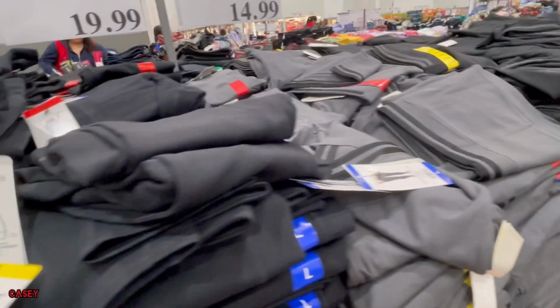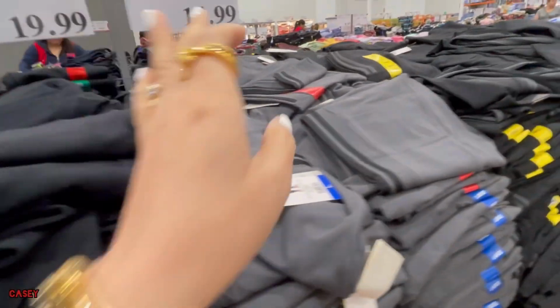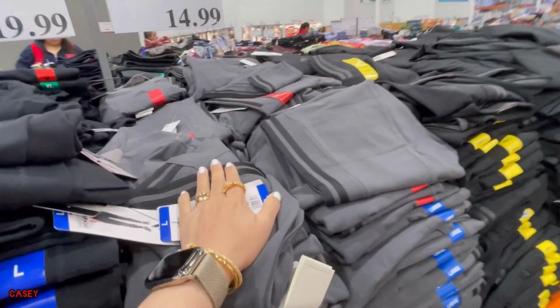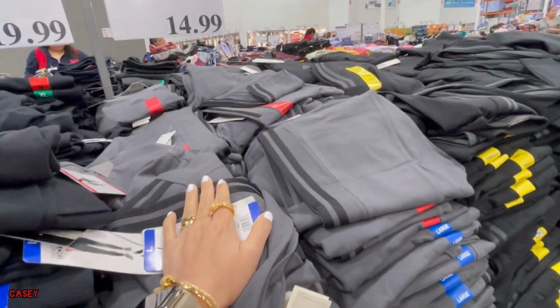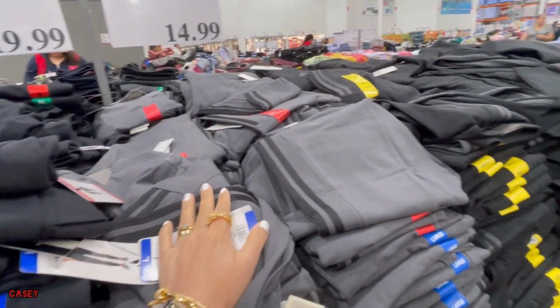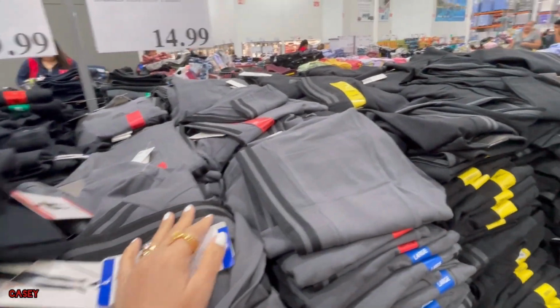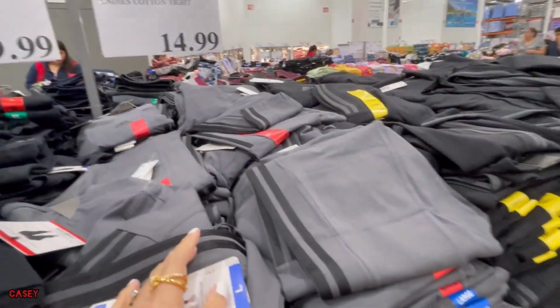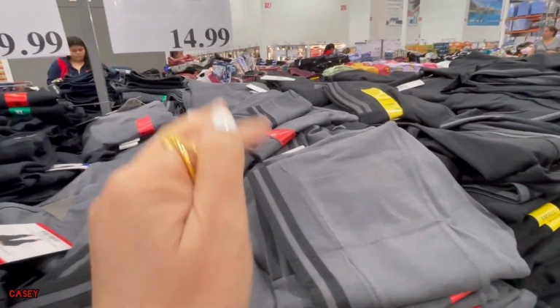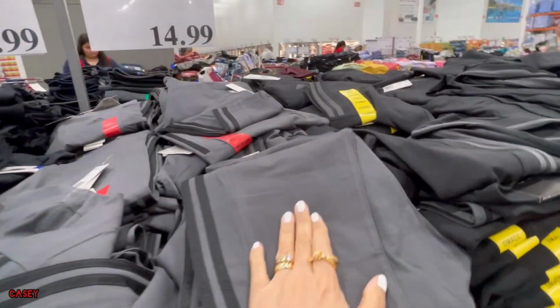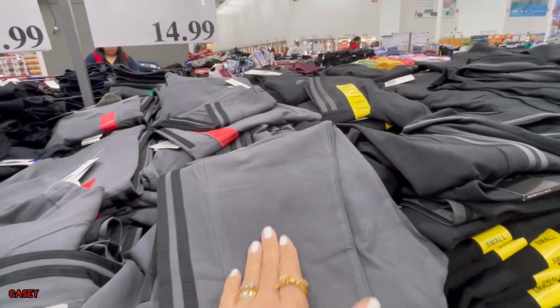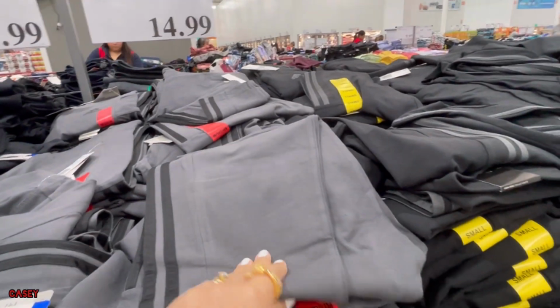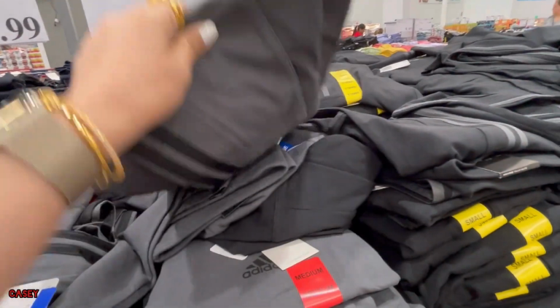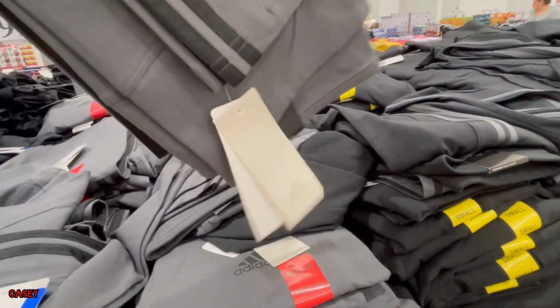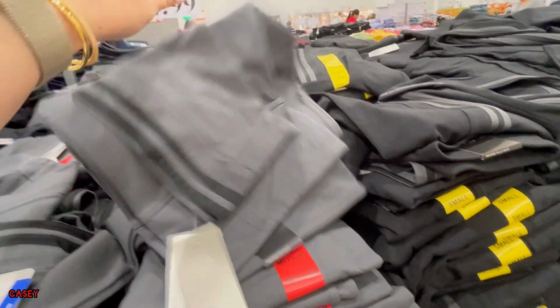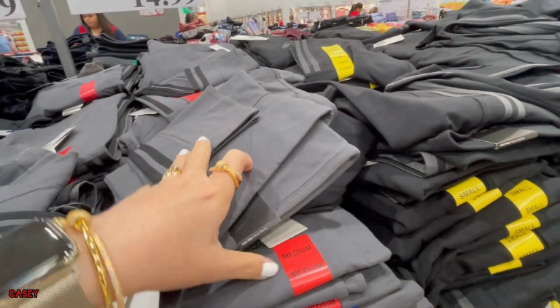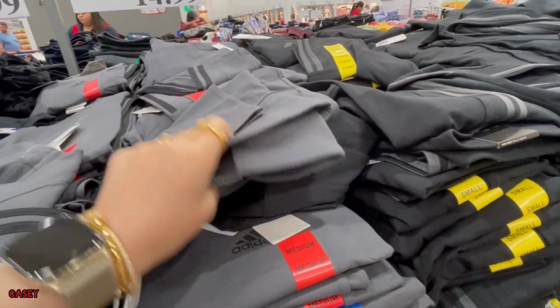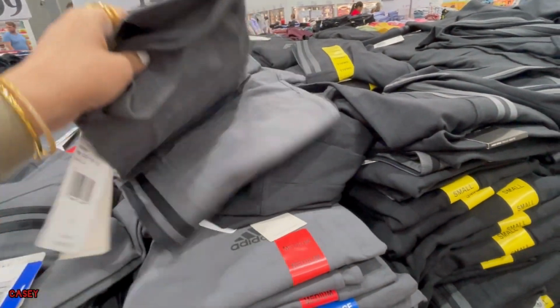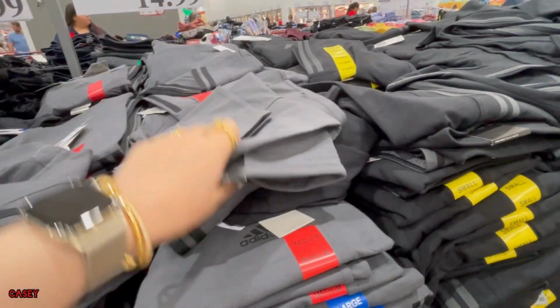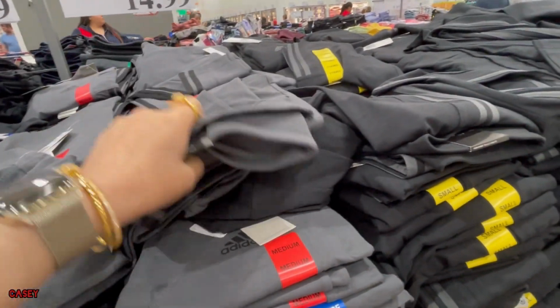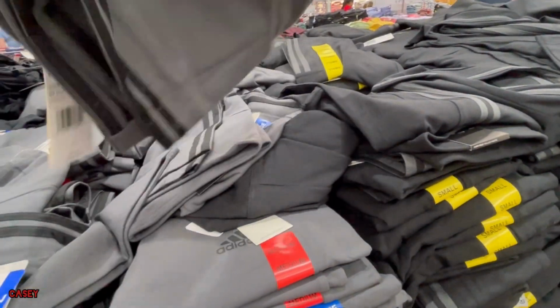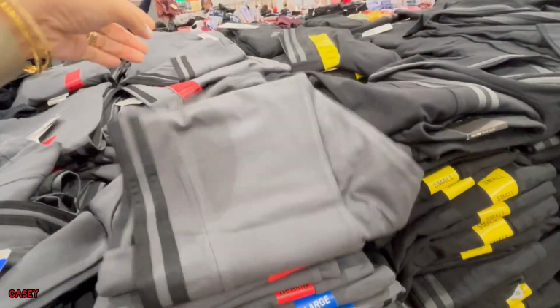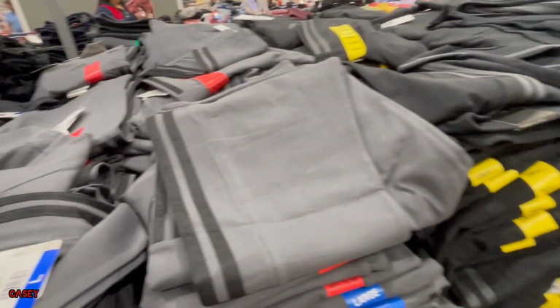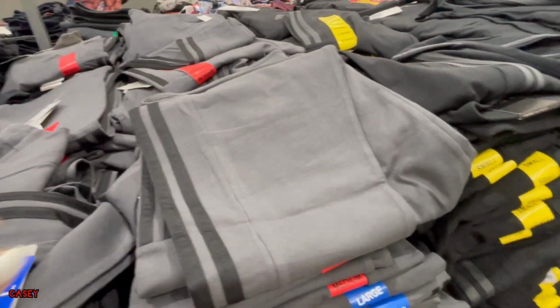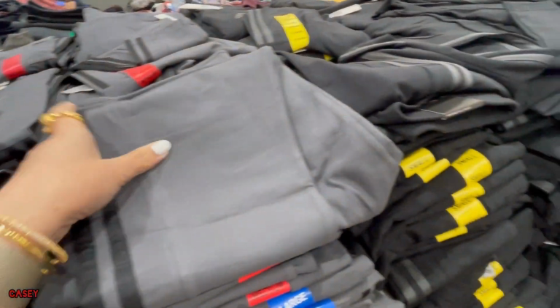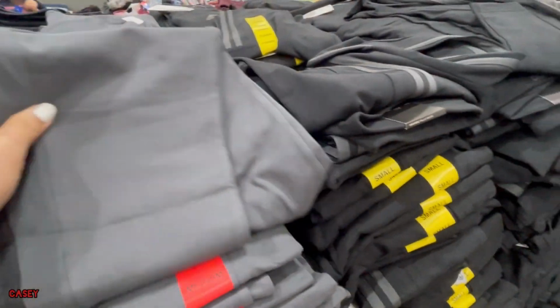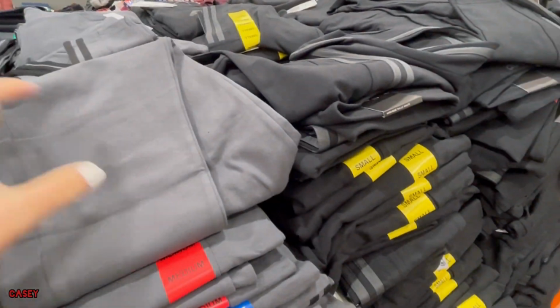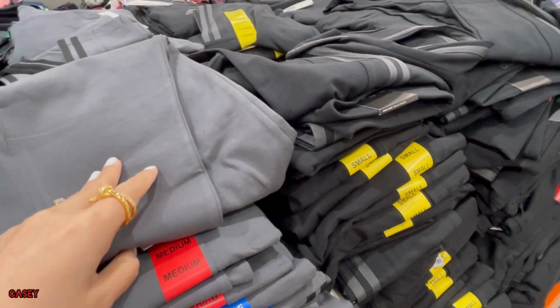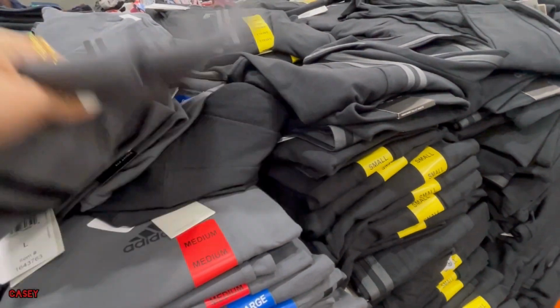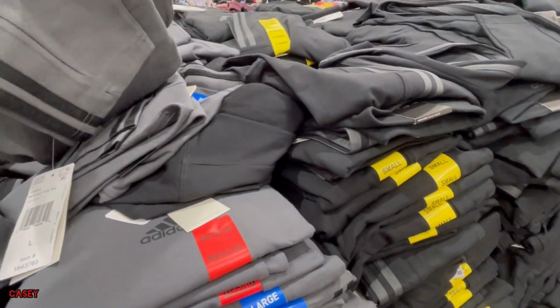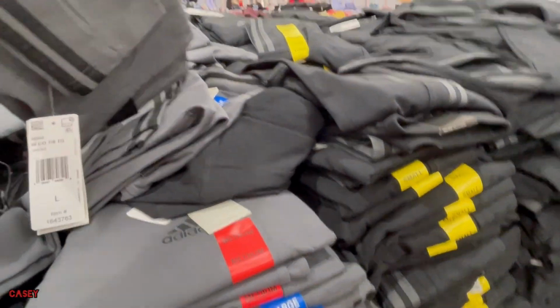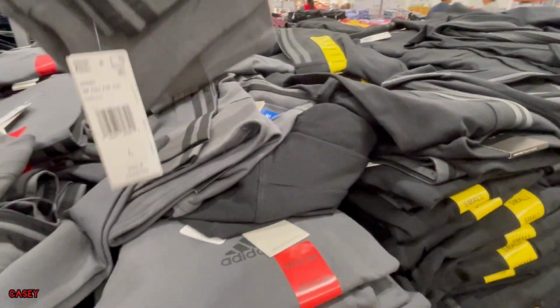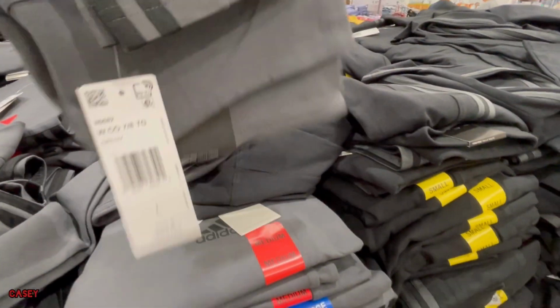And they have this Adidas ladies cotton tights at $14.99 — they have them in gray and black. This is cute.